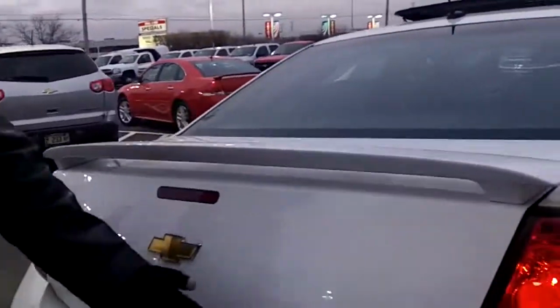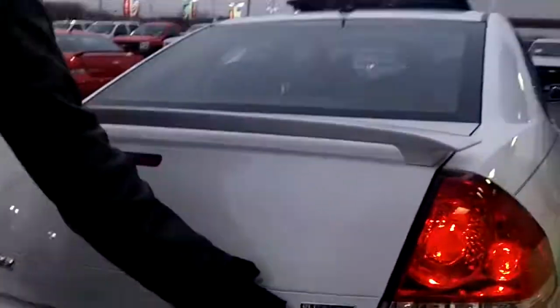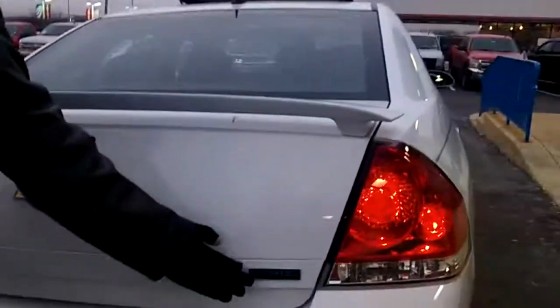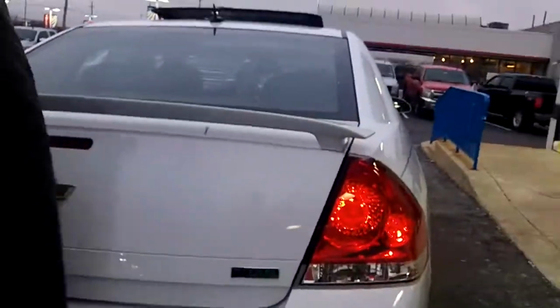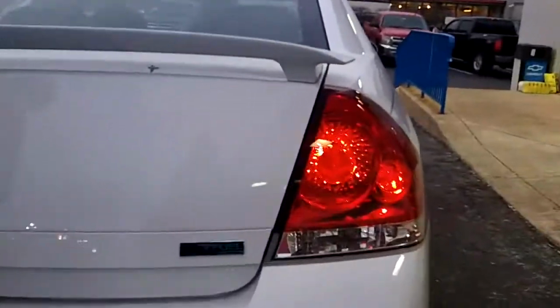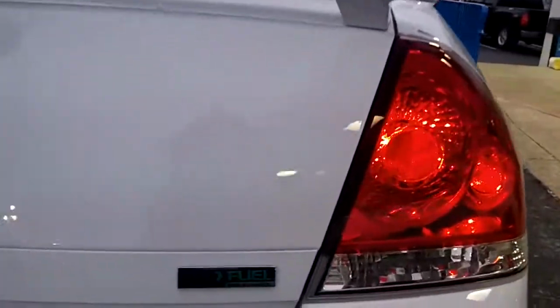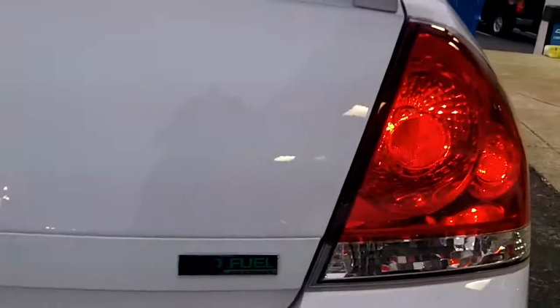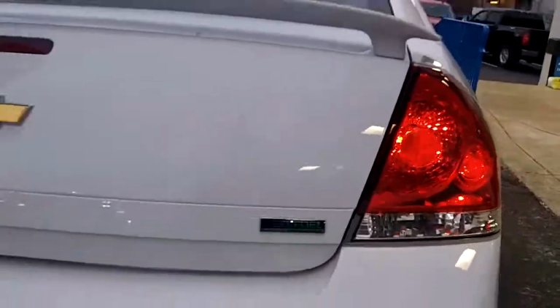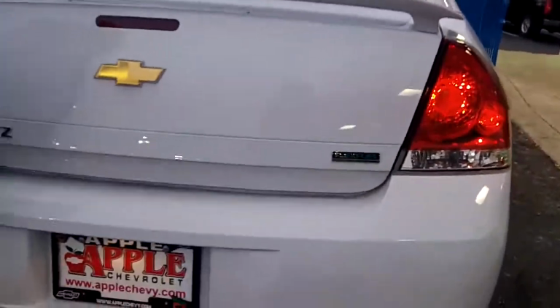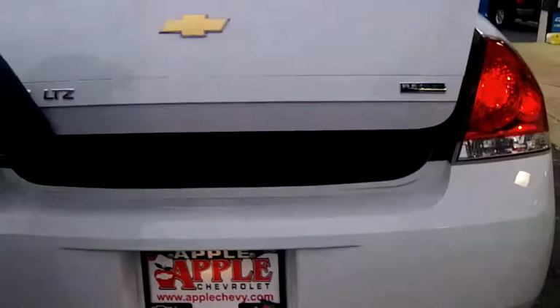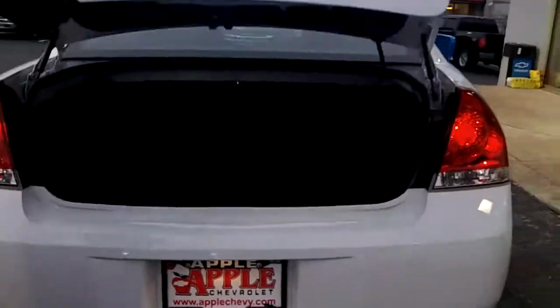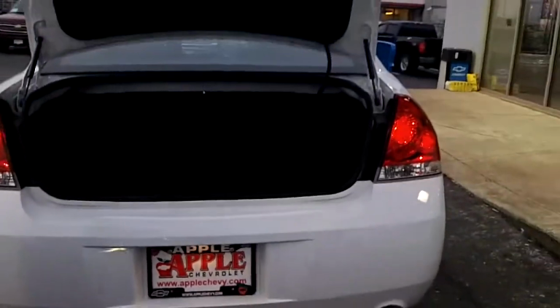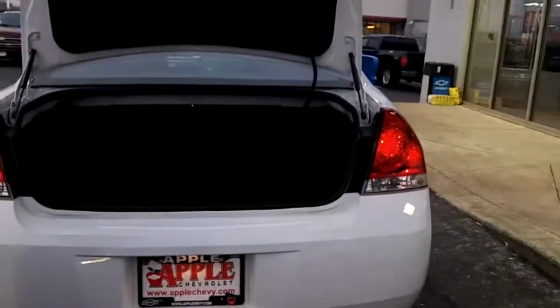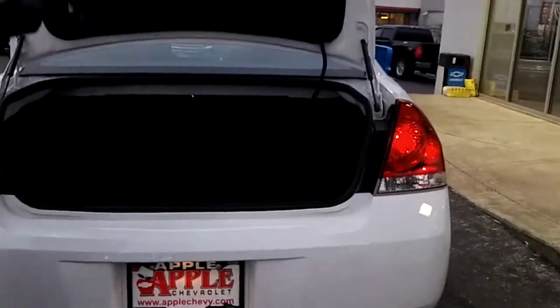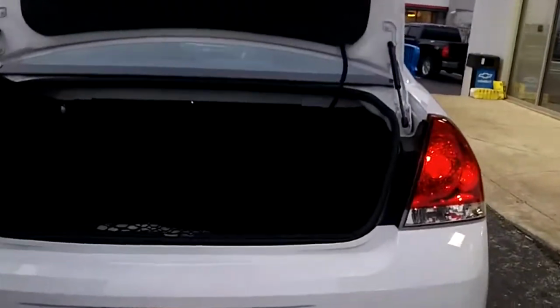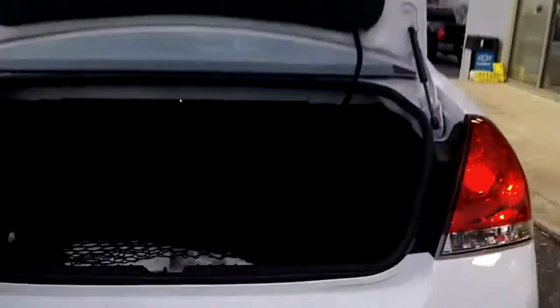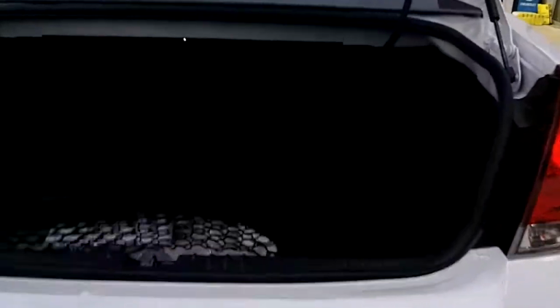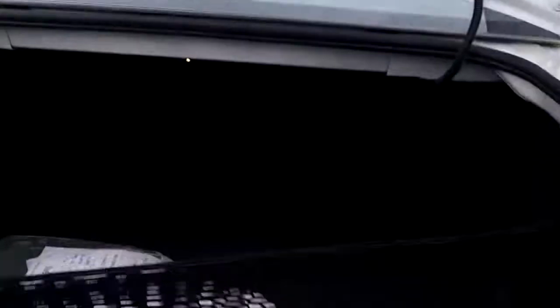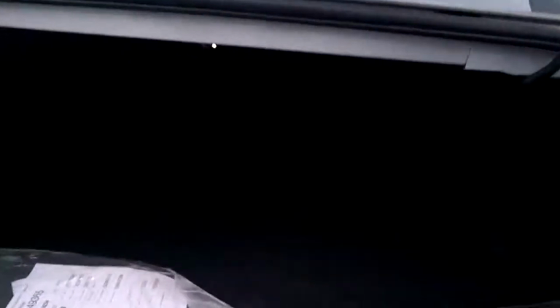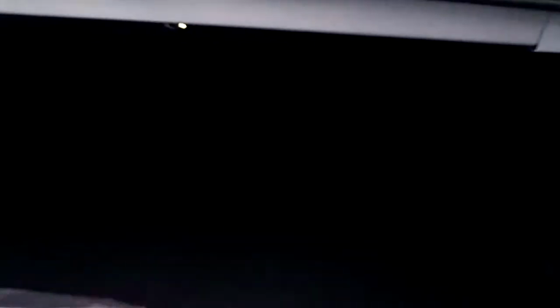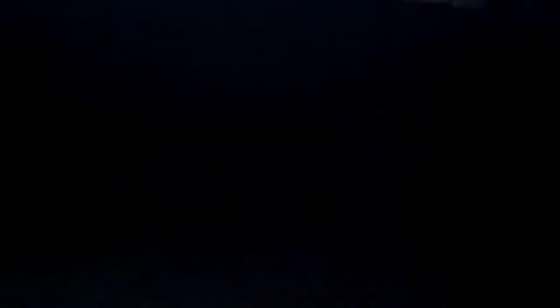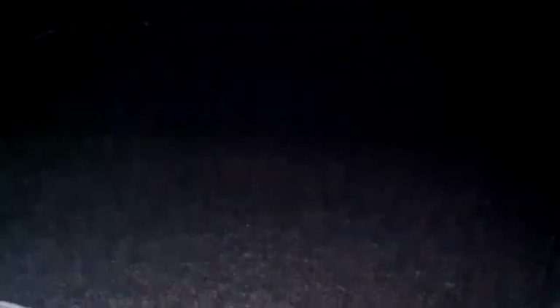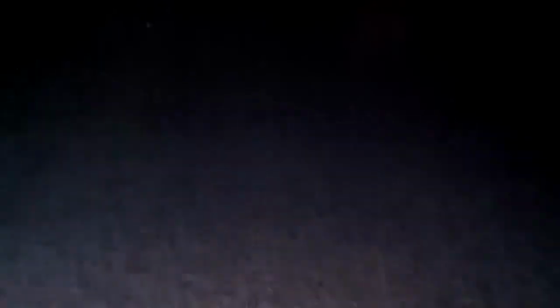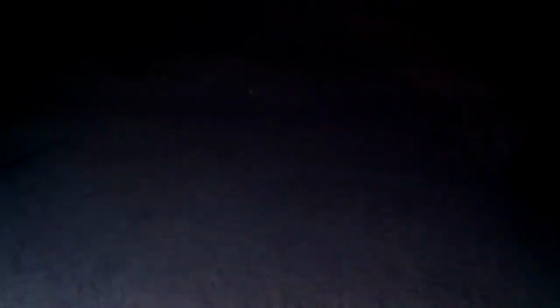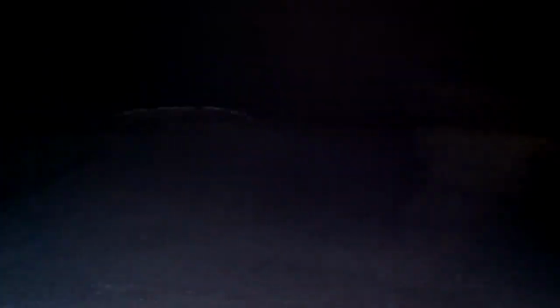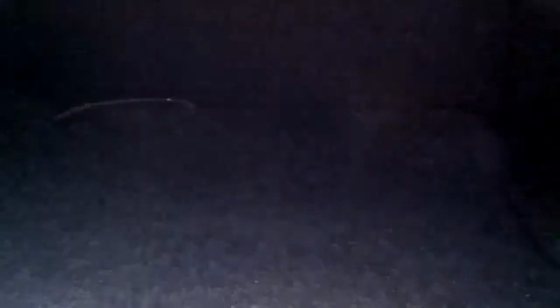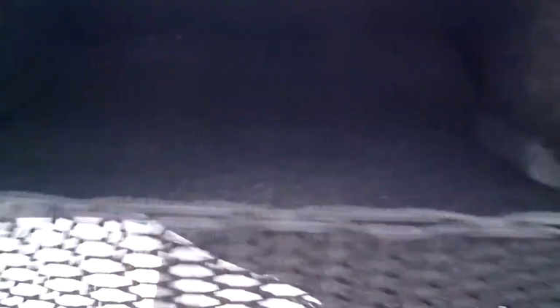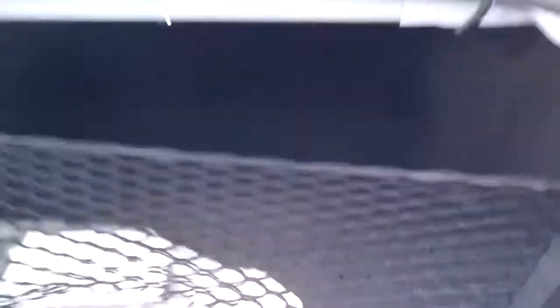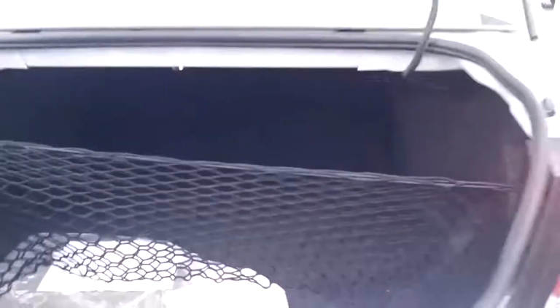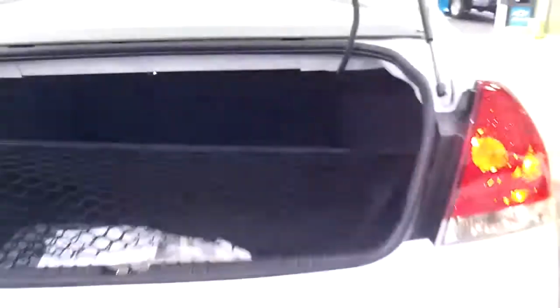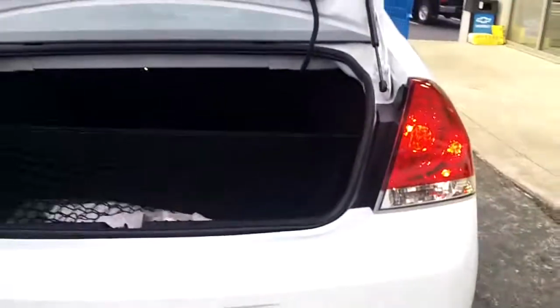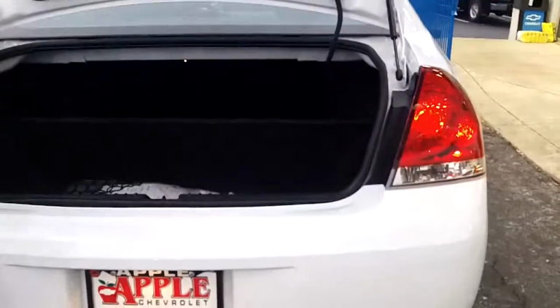It is flex fuel capable and the six-speed transmission gives it great highway fuel economy. The trunk is huge — forget about getting a pickup truck when you're moving, just put everything in here. There's also a cargo net in this particular vehicle.